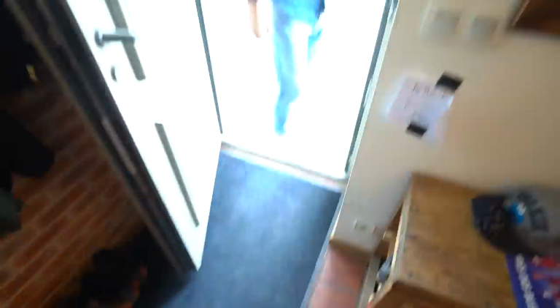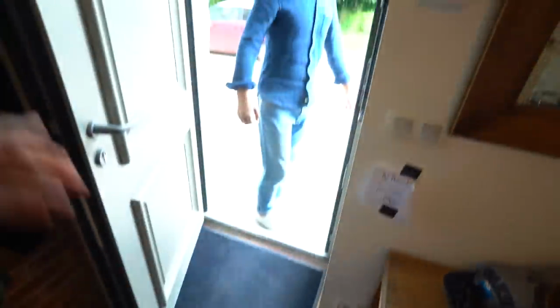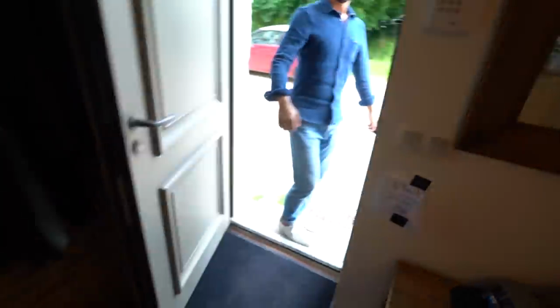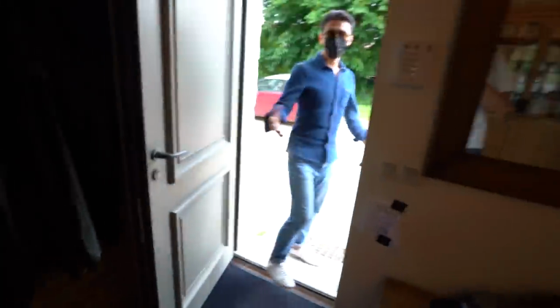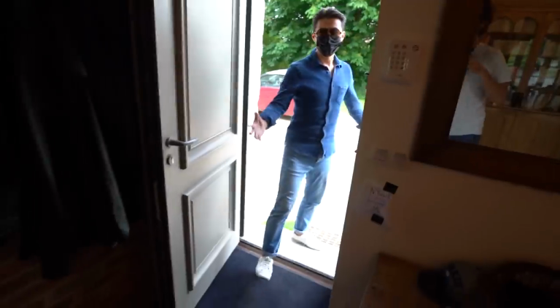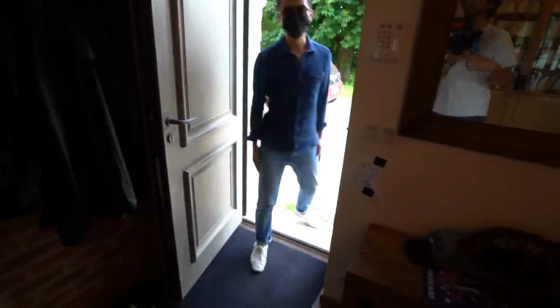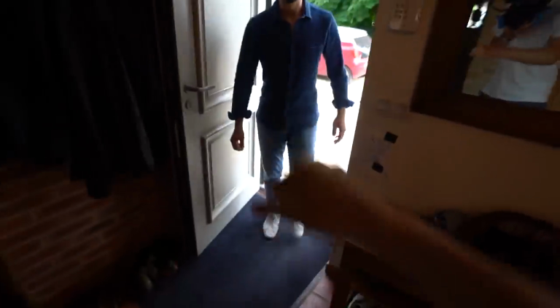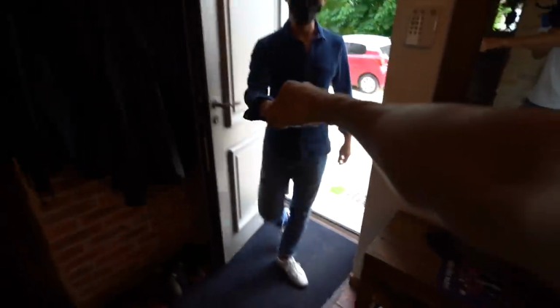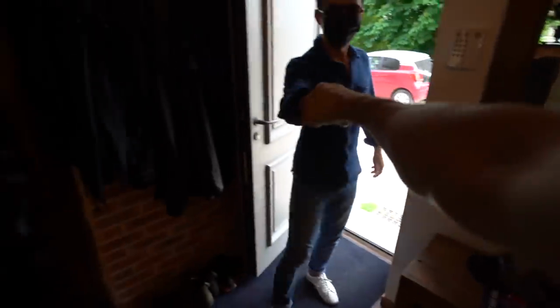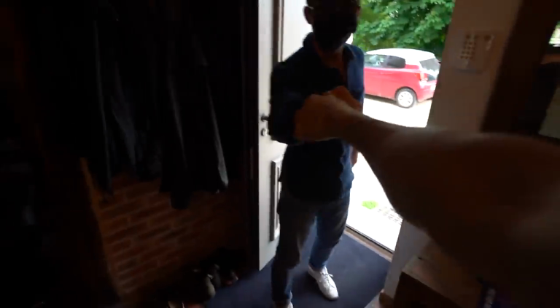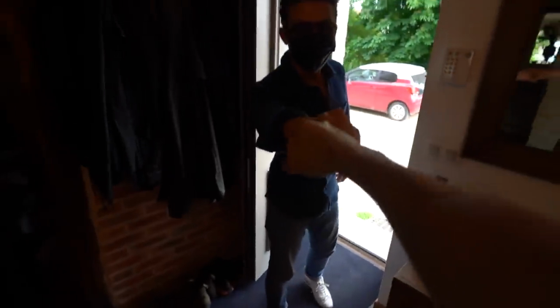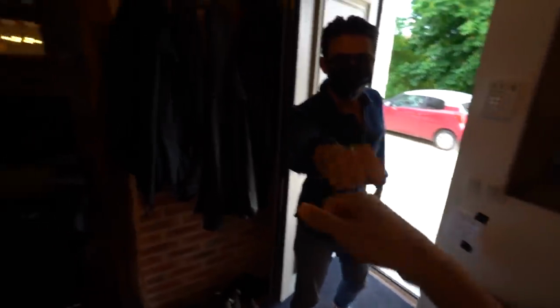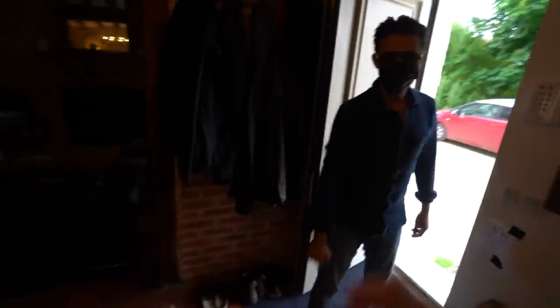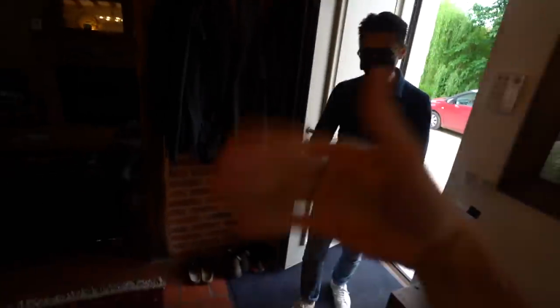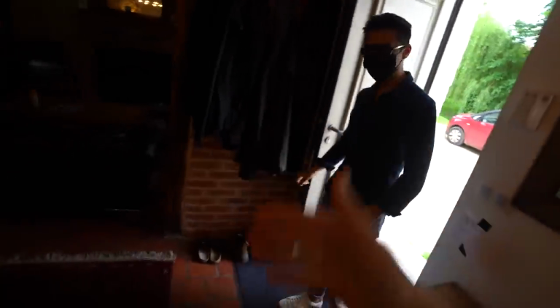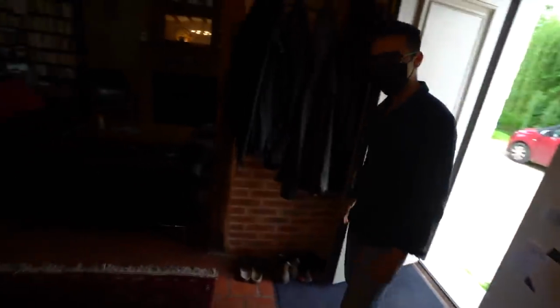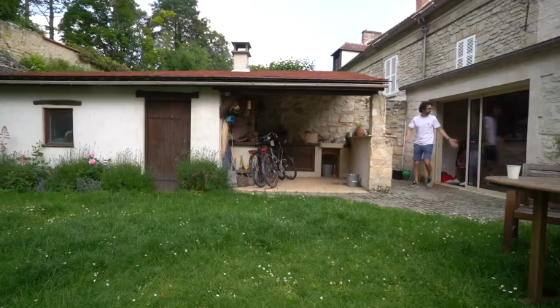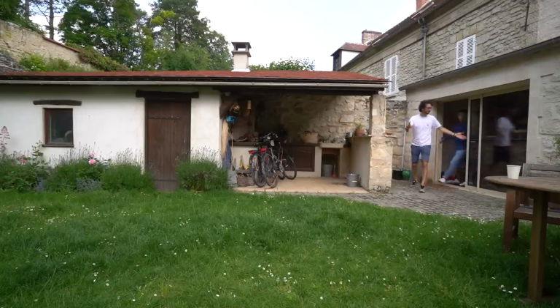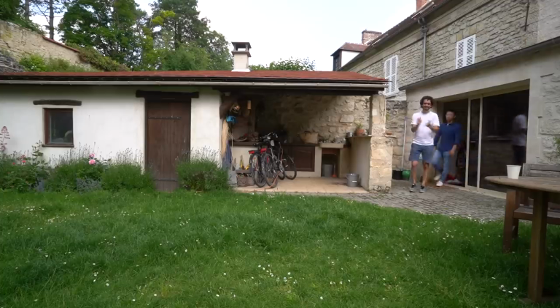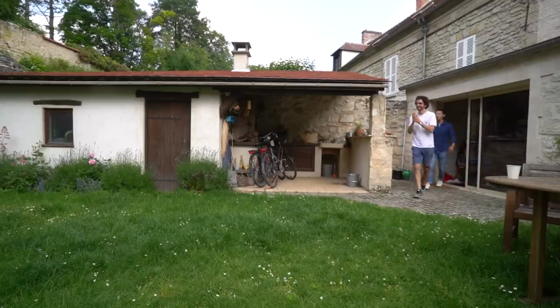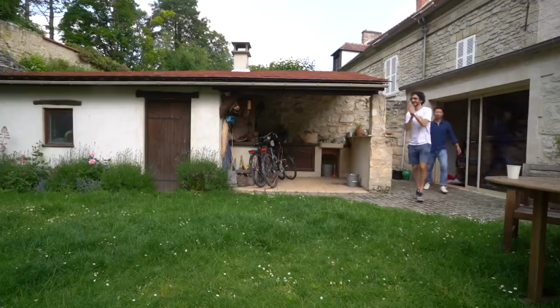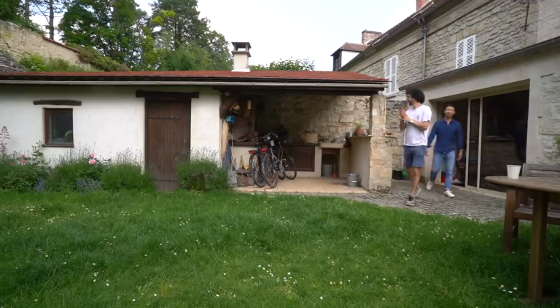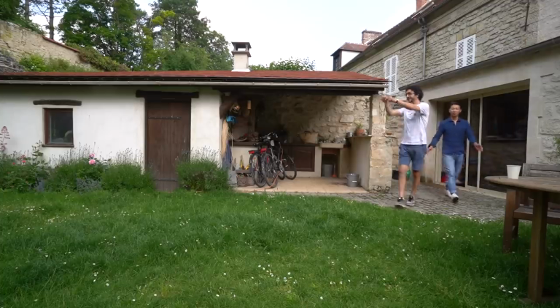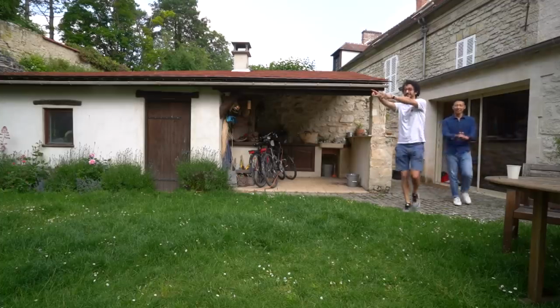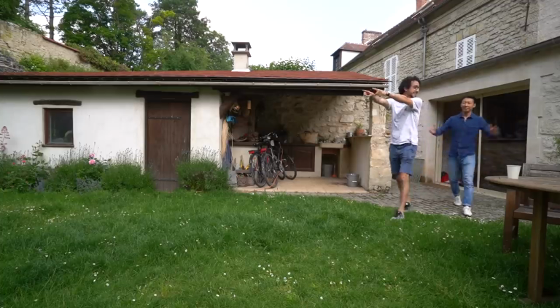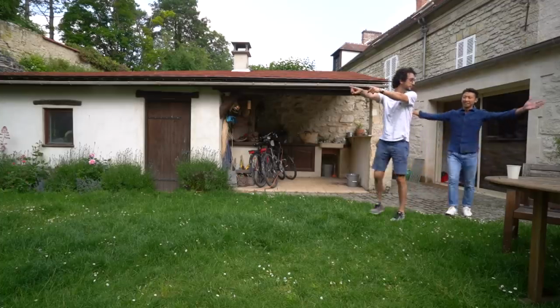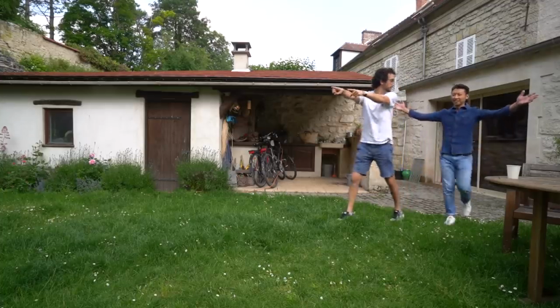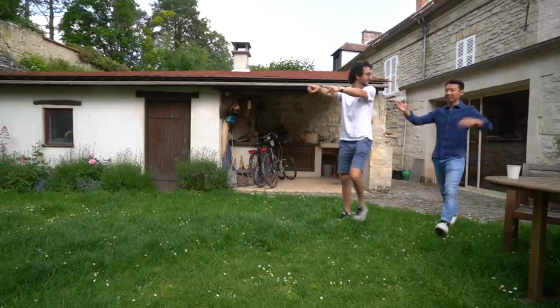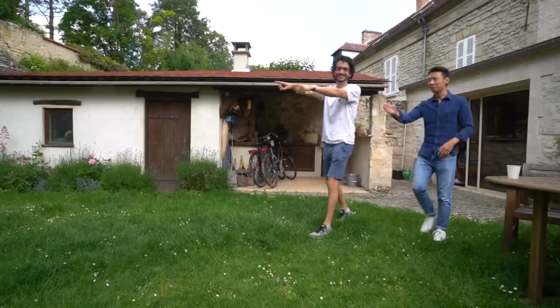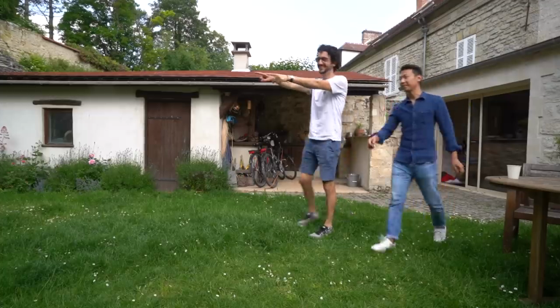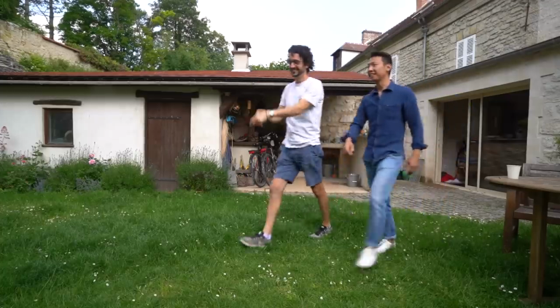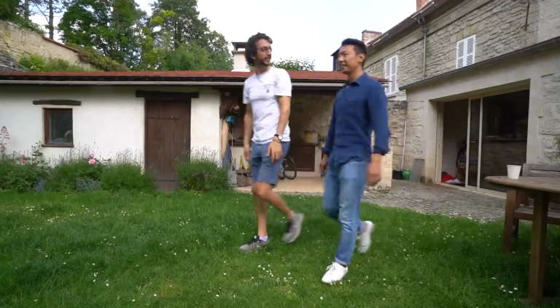Hello, chef. Hello, Alex. How are you? It's good to see you, chef. Come on in. Welcome. Wow, nice space. This is the stove. You like it?